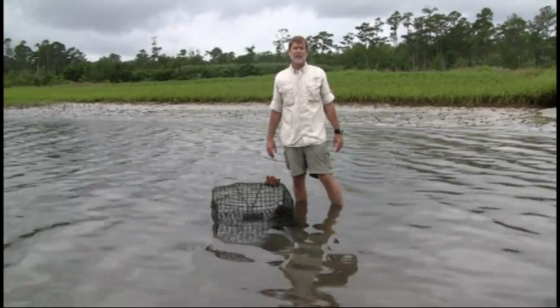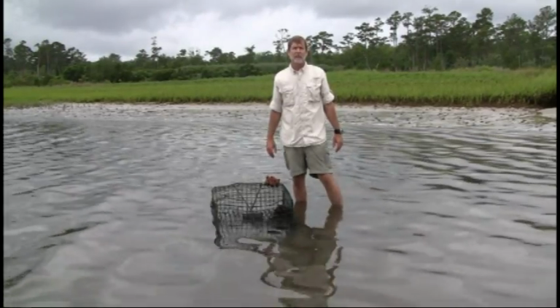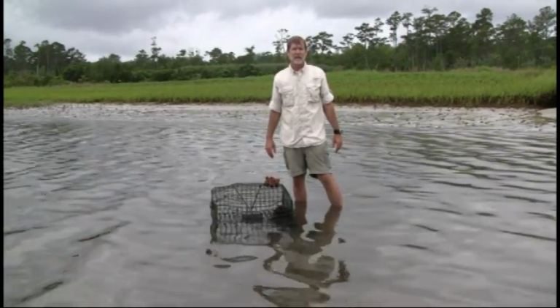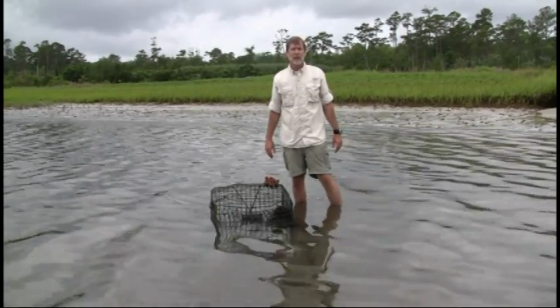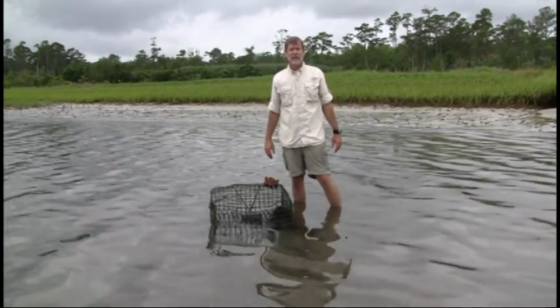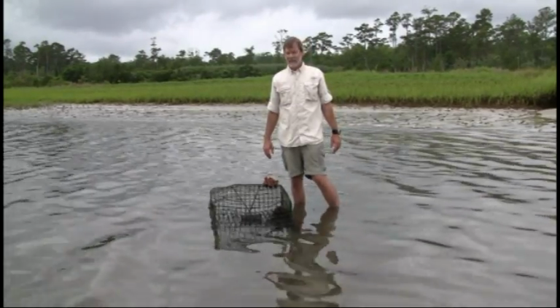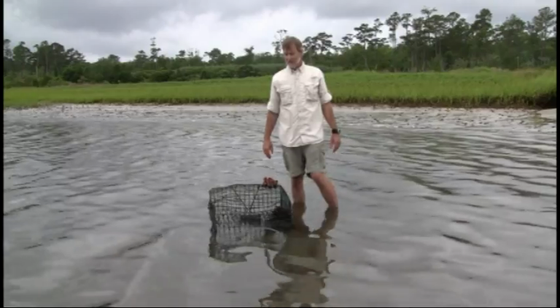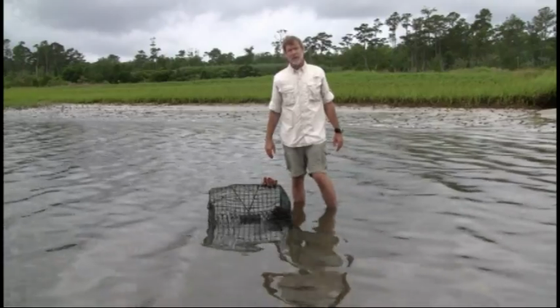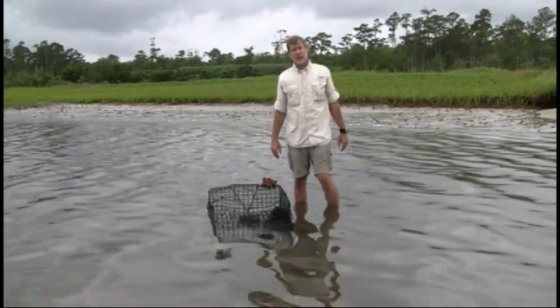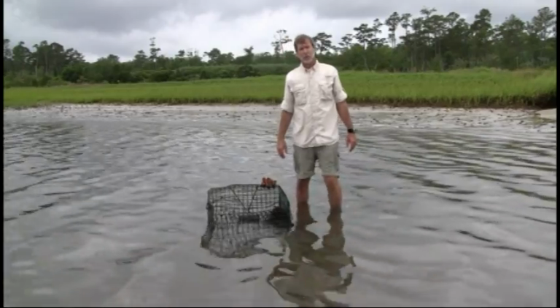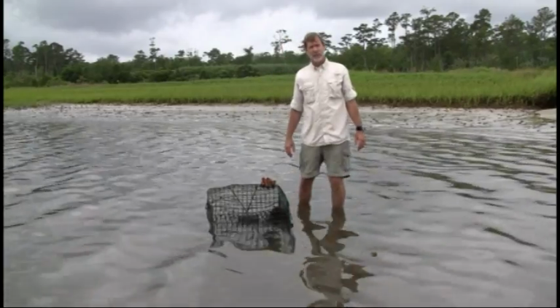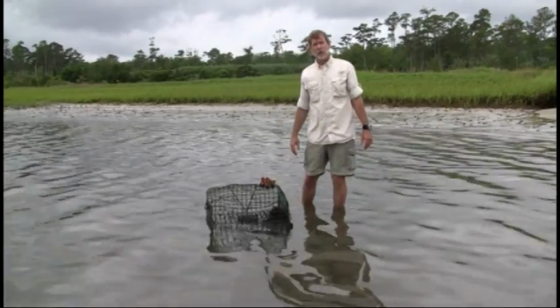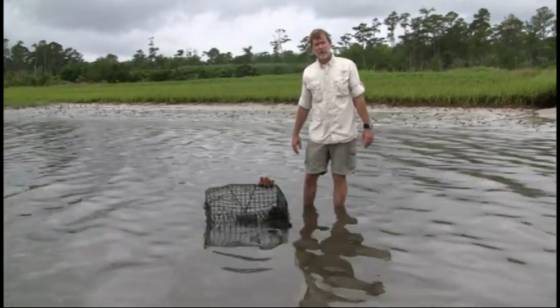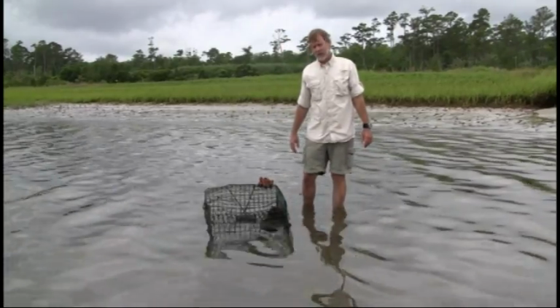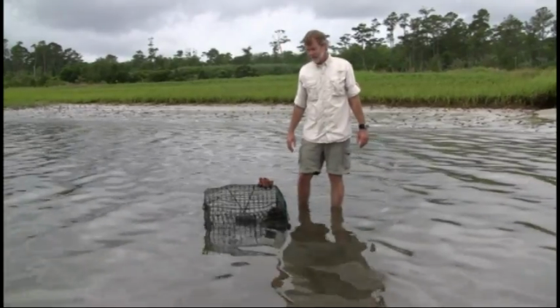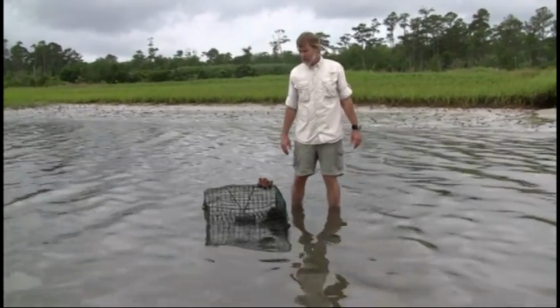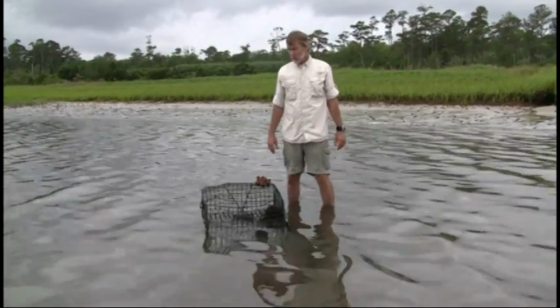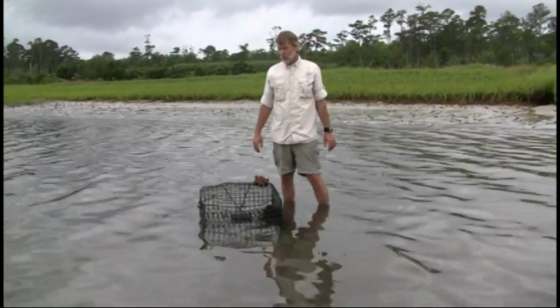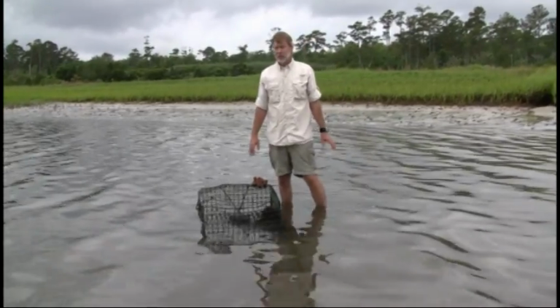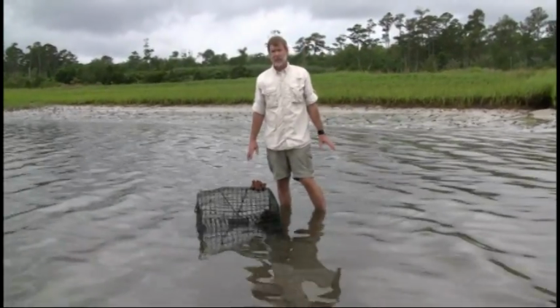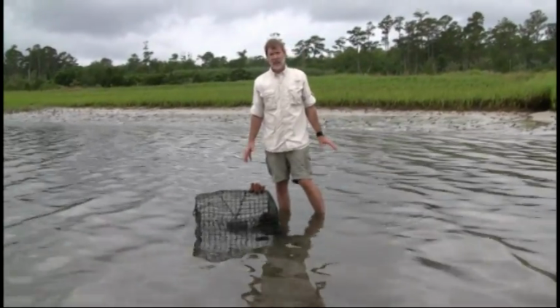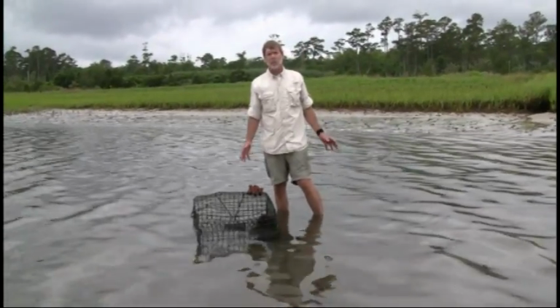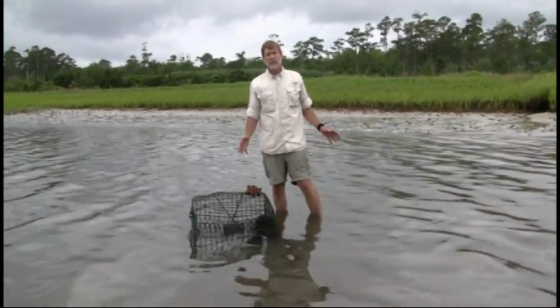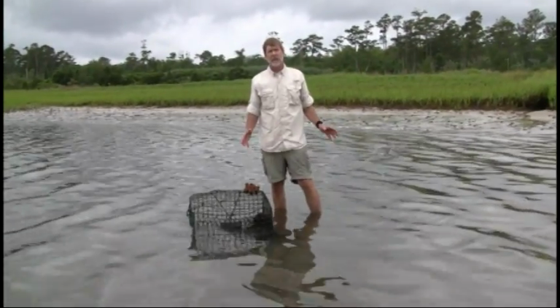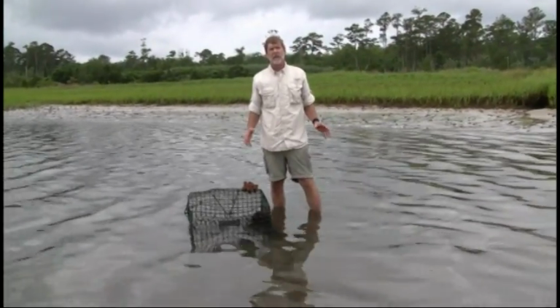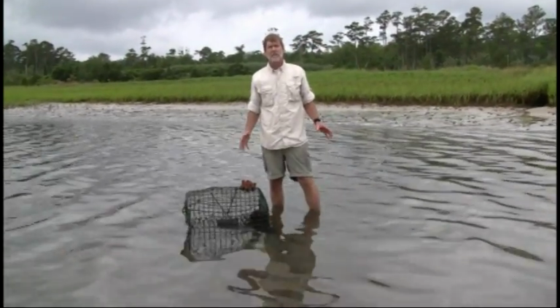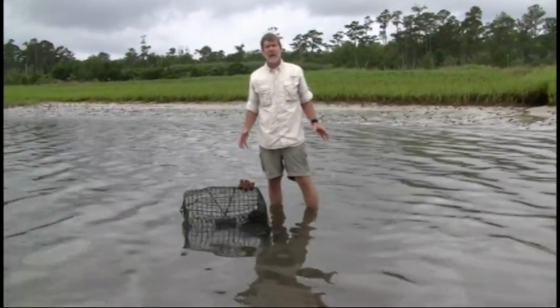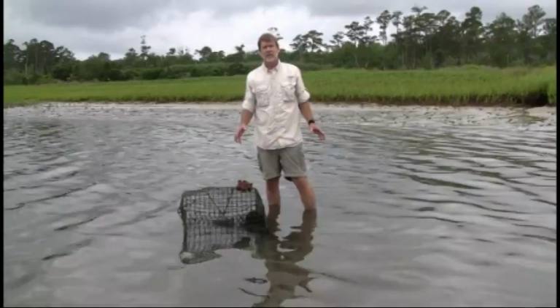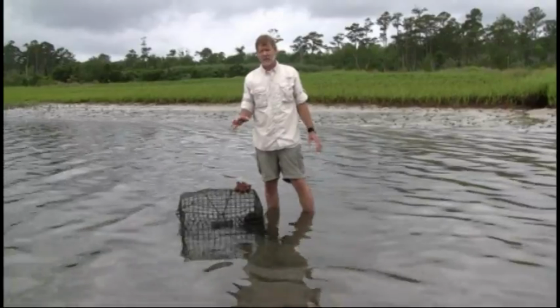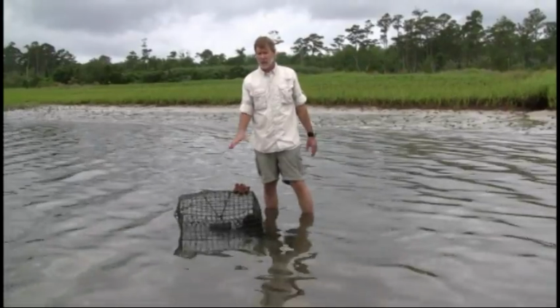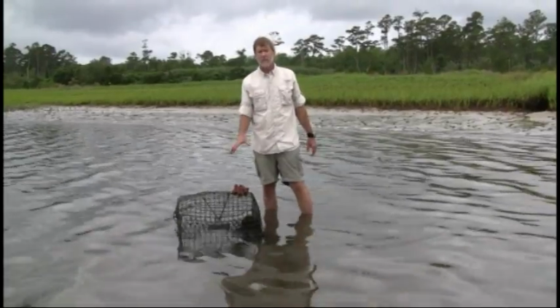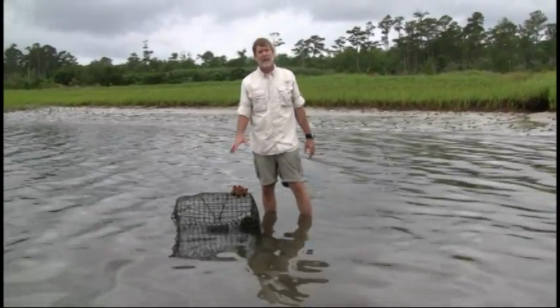The study is funded by NOAA, in partnership with the Tortoise Reserve, and what we're doing is actually studying the impacts of ghost pots.